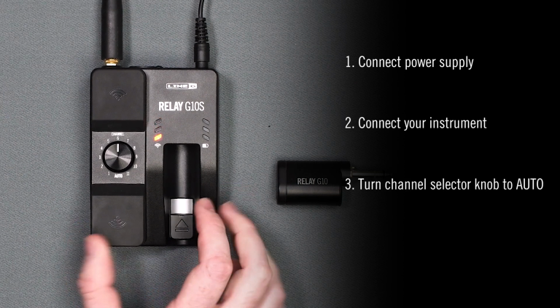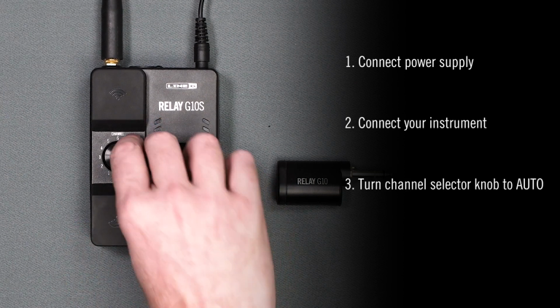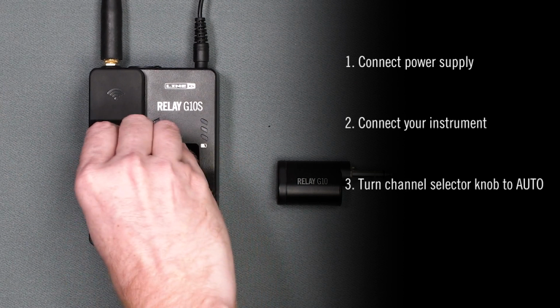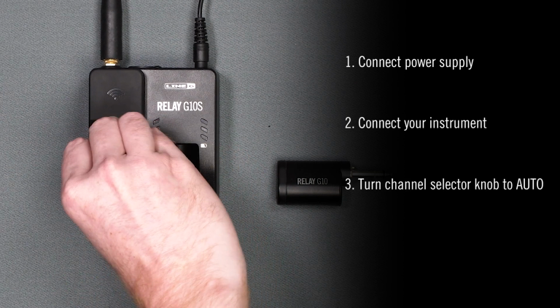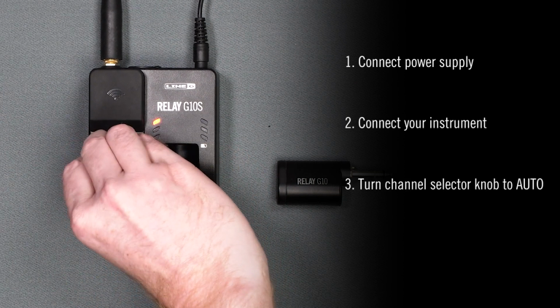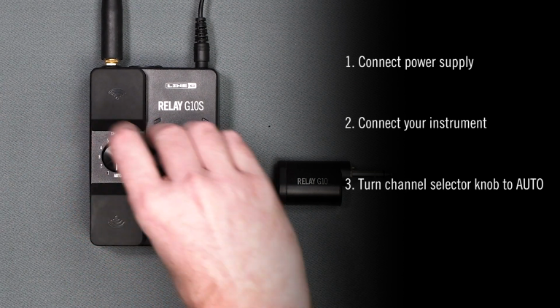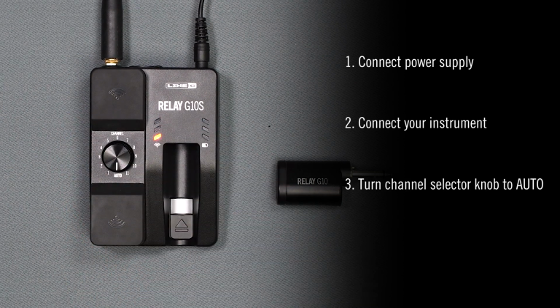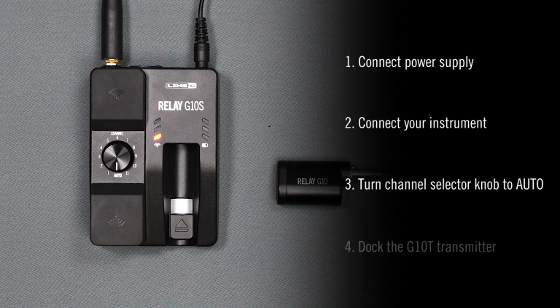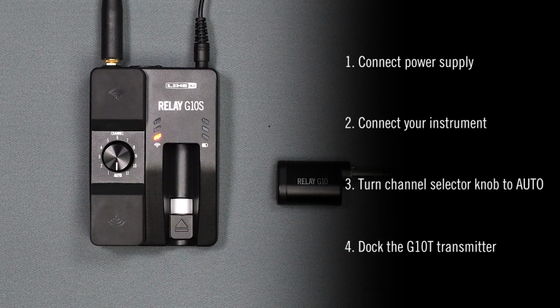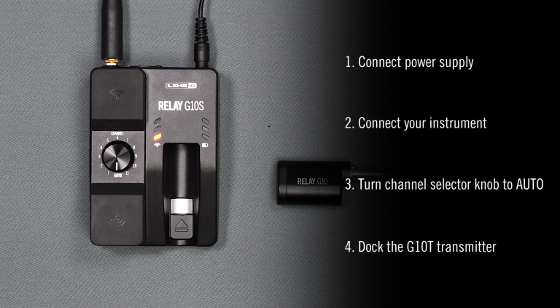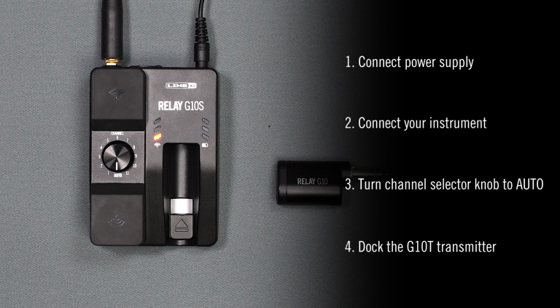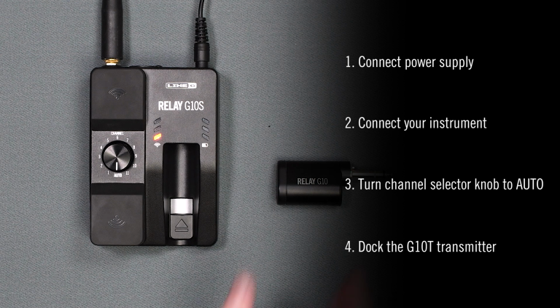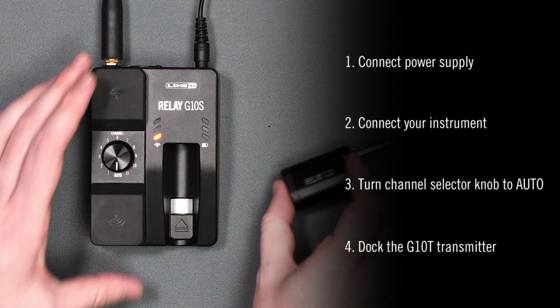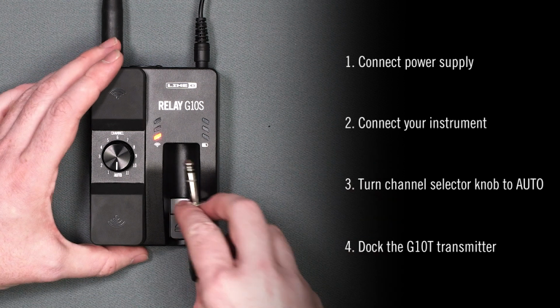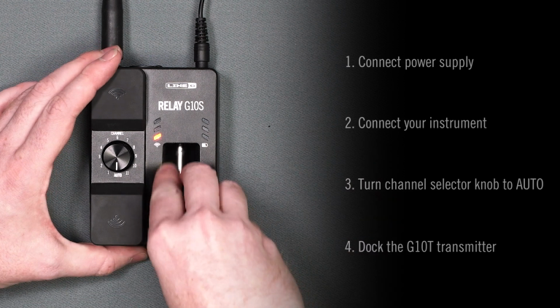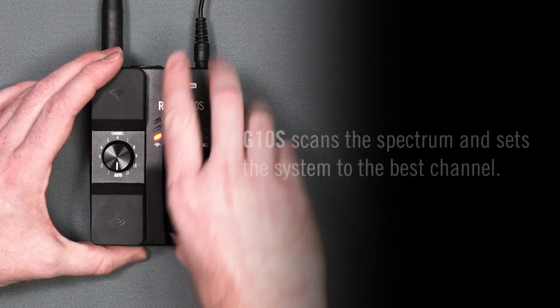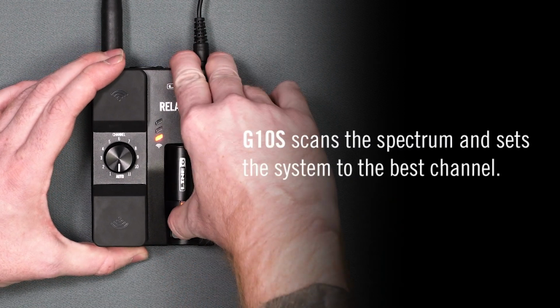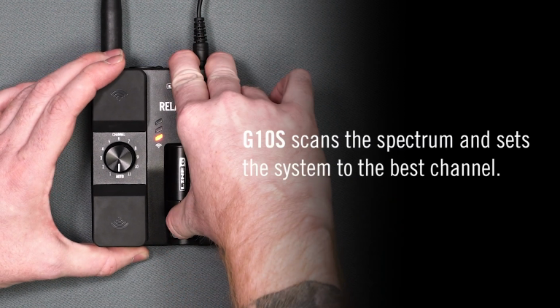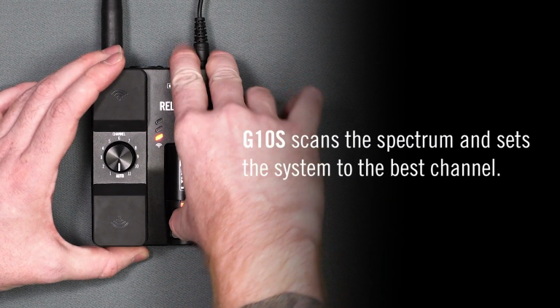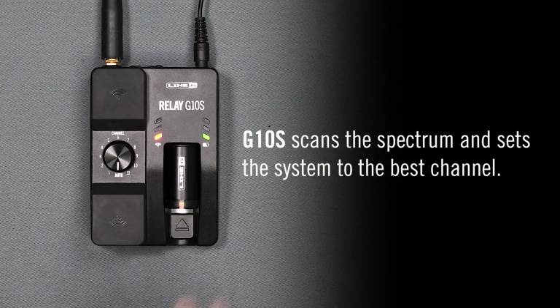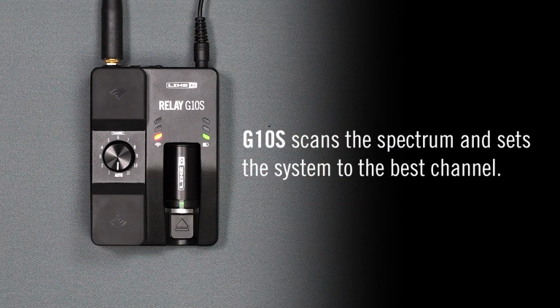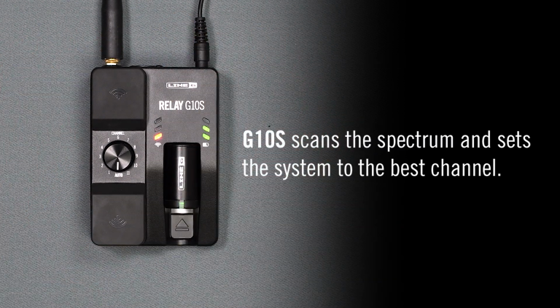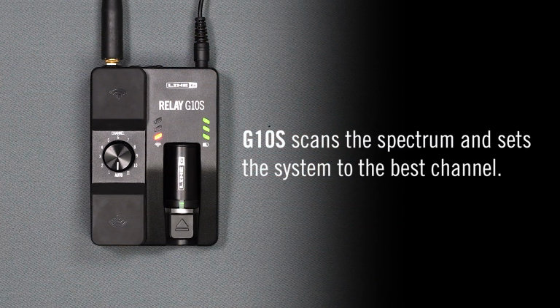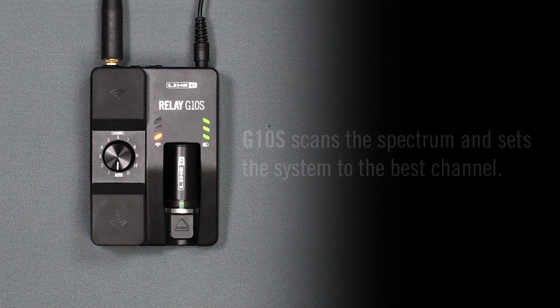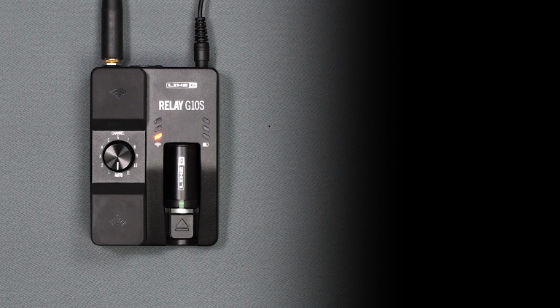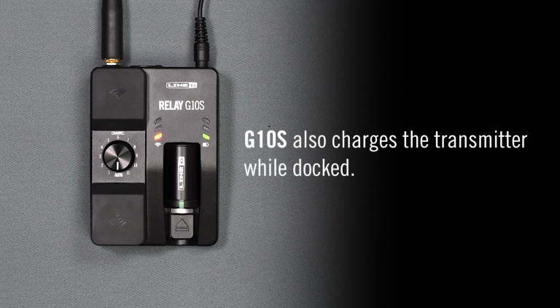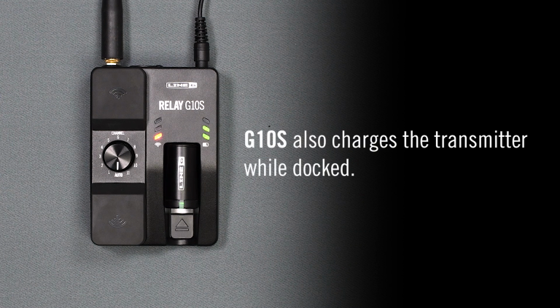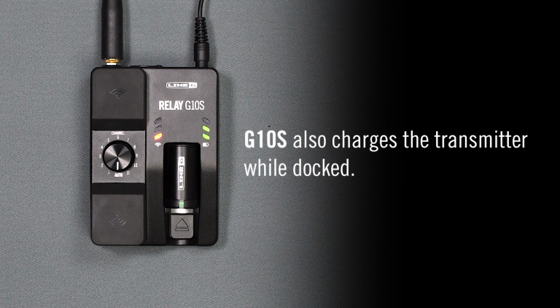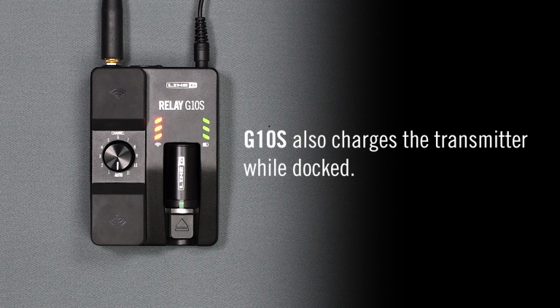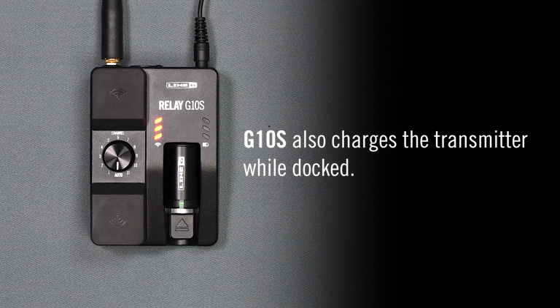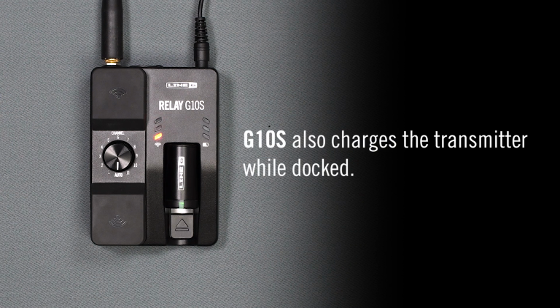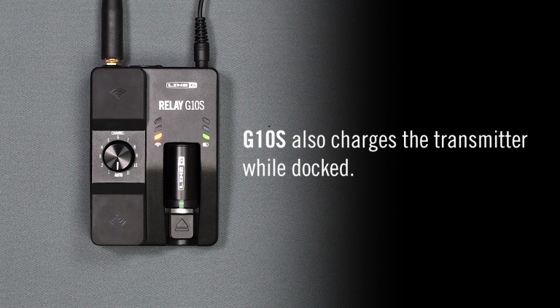Turn the channel selector knob to auto, then dock the G10T transmitter in the receiver. The G10S will scan the radio spectrum and set the system to the best channel. The receiver also charges the transmitter while docked.